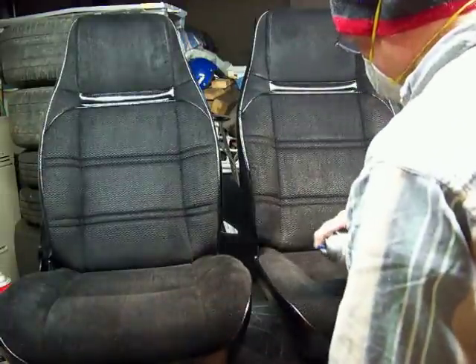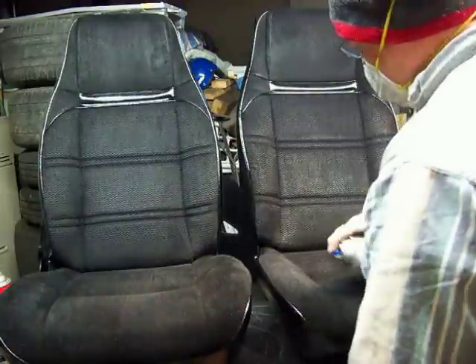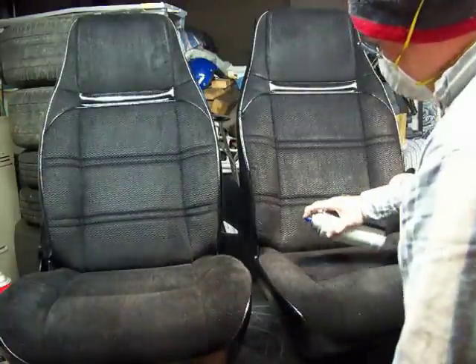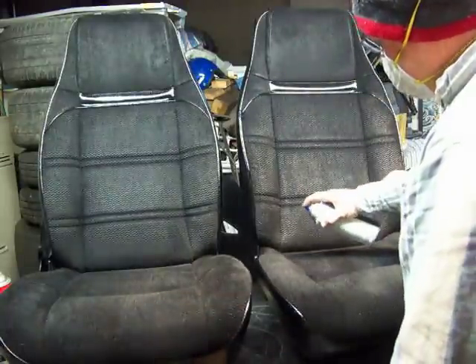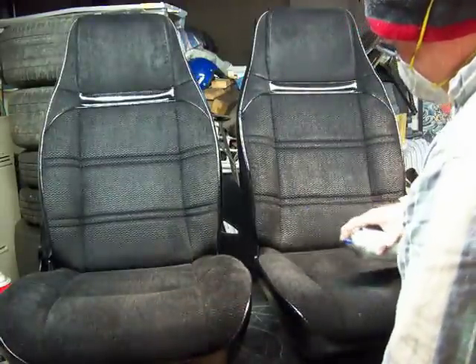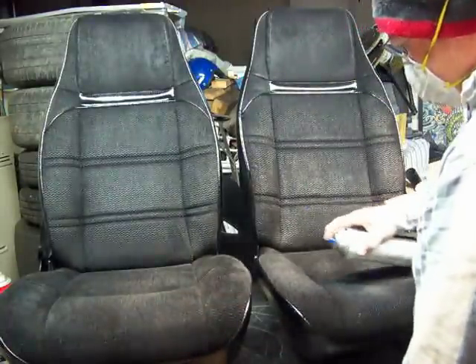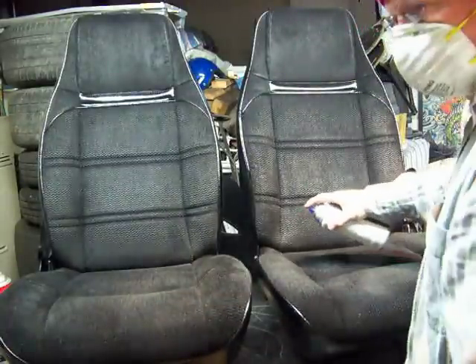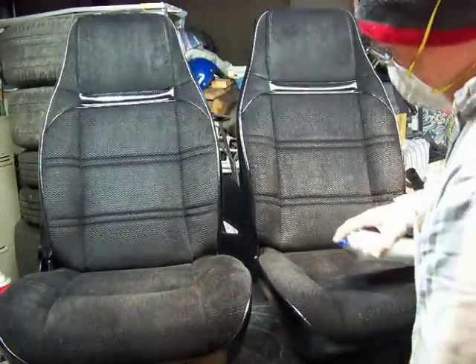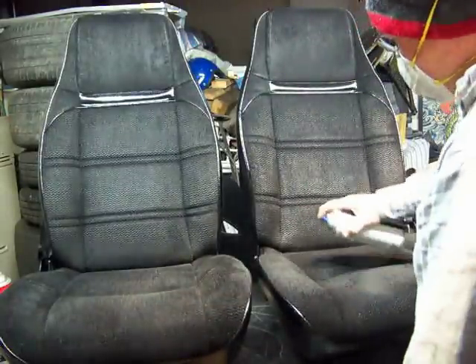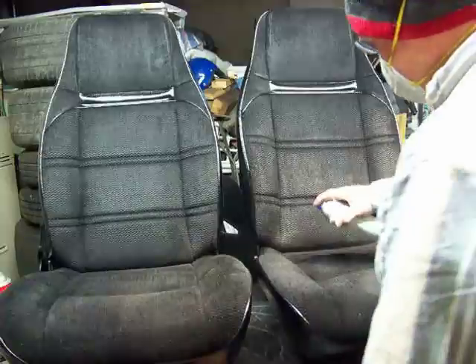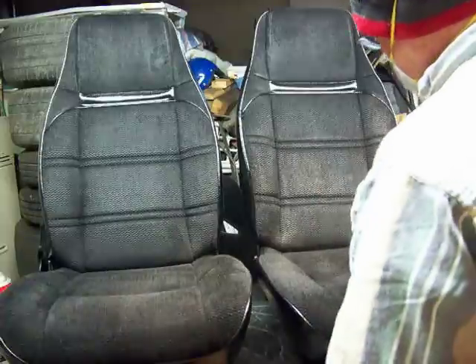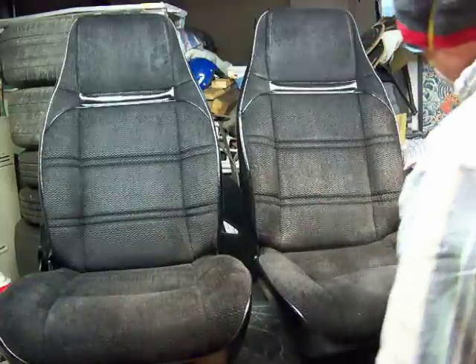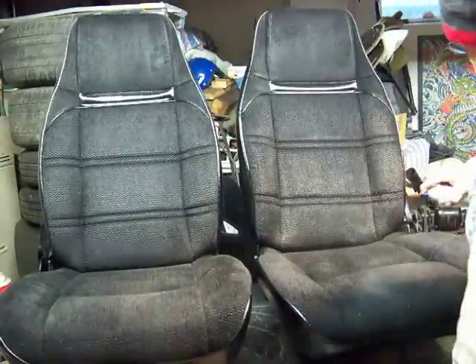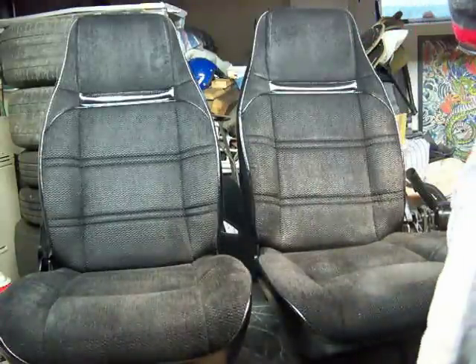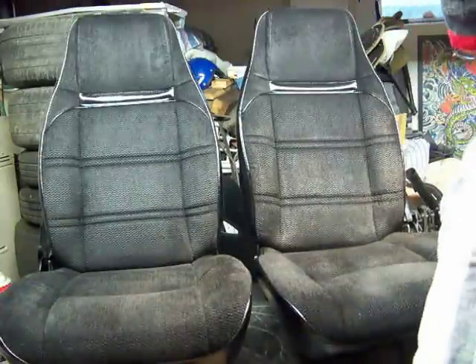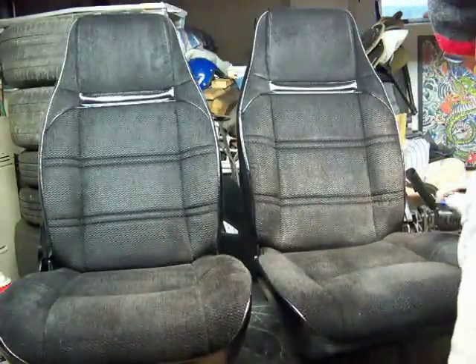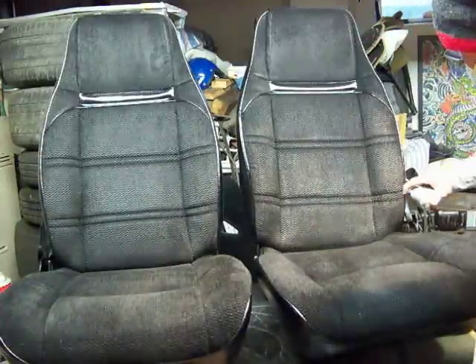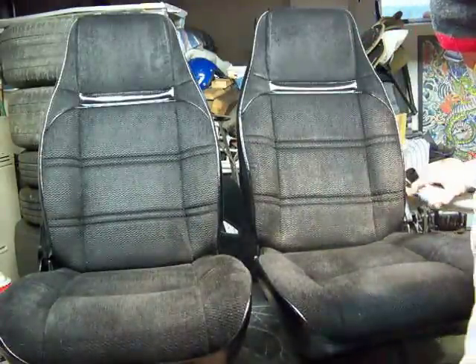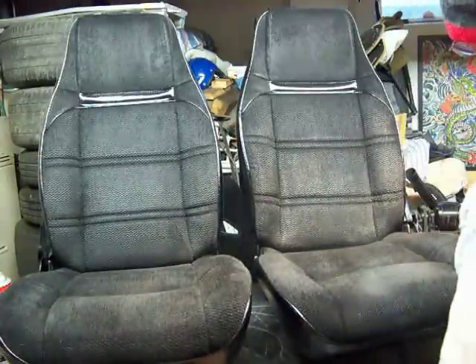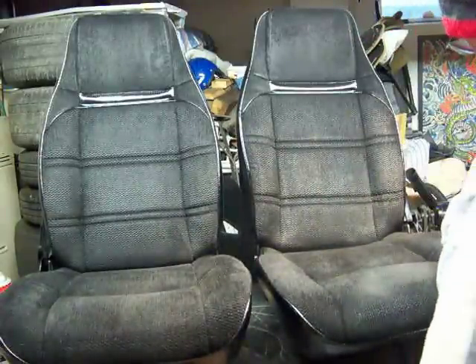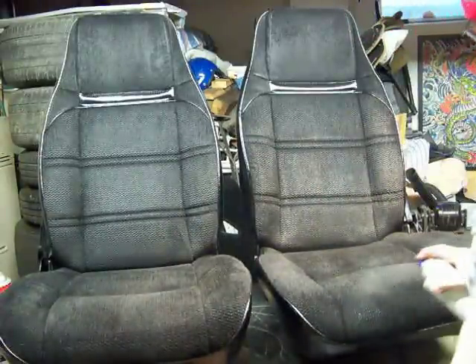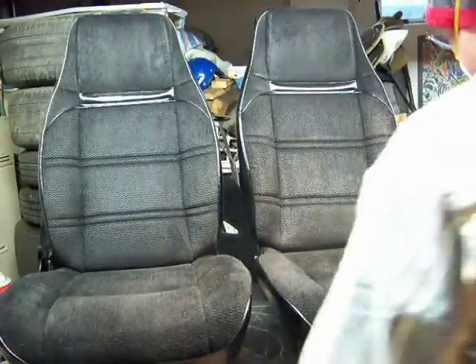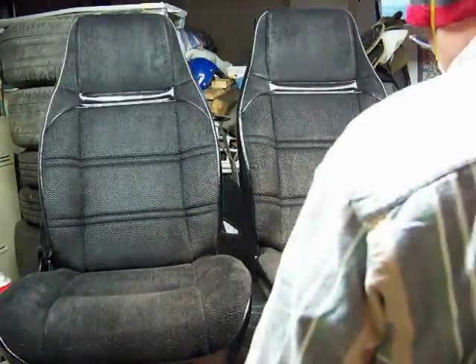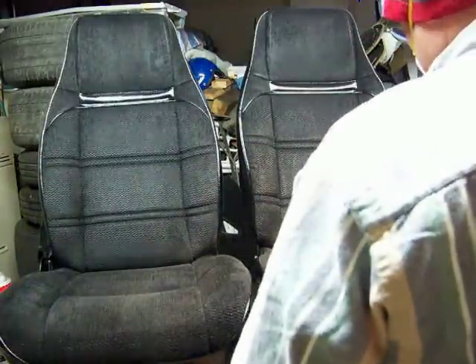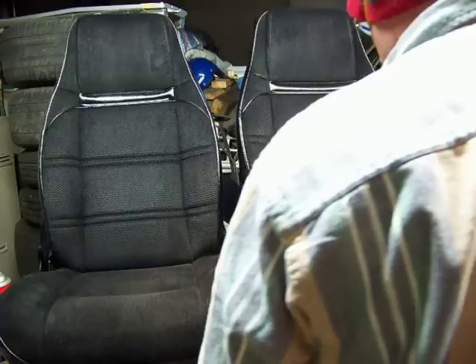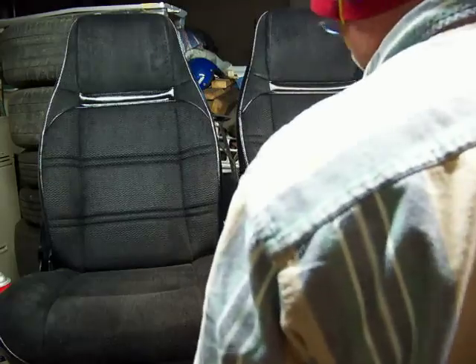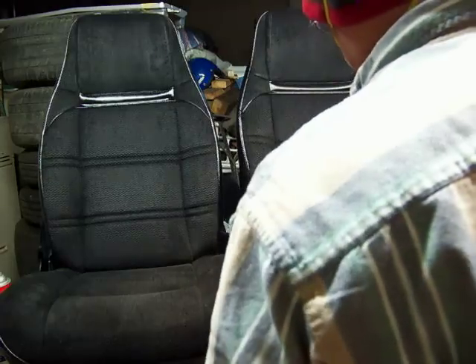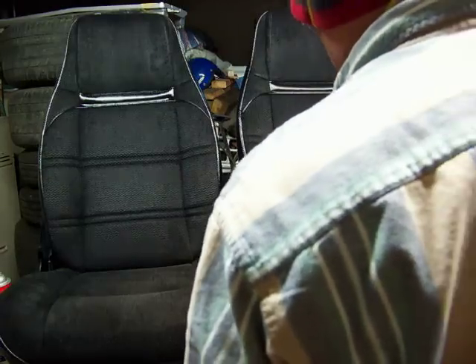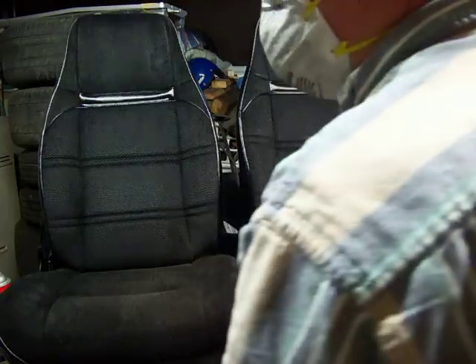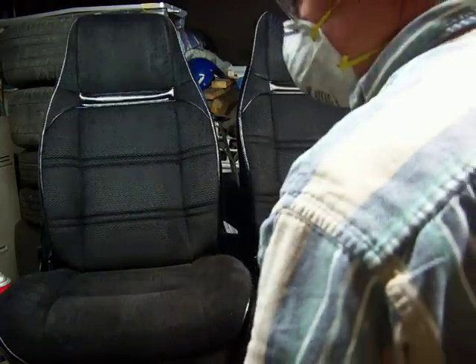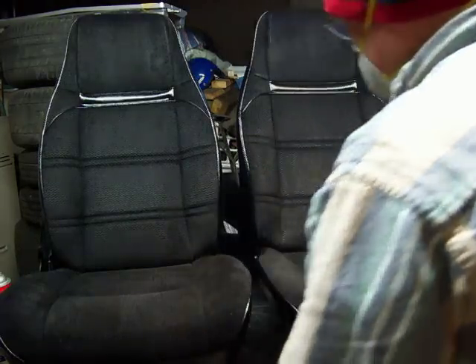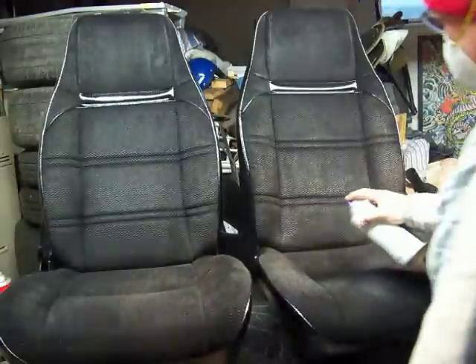So I'm doing this inside — it's the middle of the winter. You've got to kind of take it easy because if you get too many fumes in here, then the wife starts getting on you.